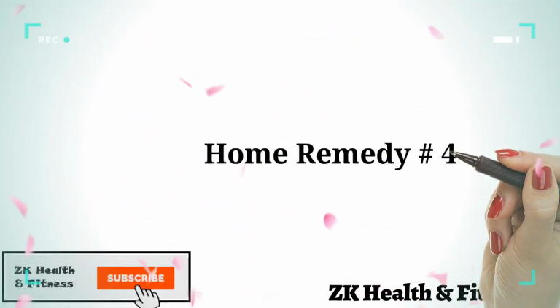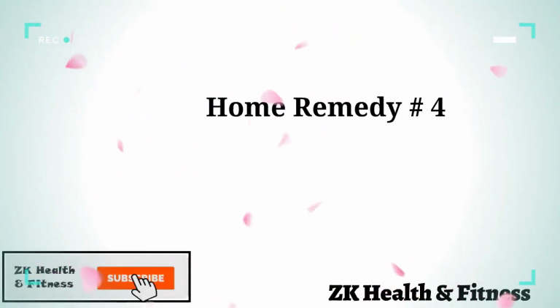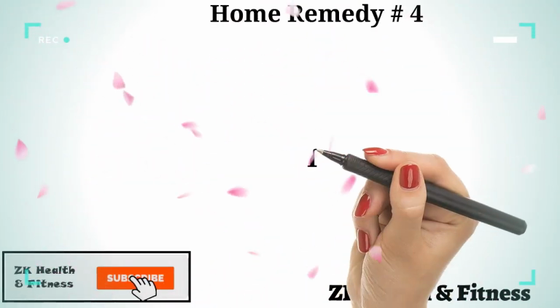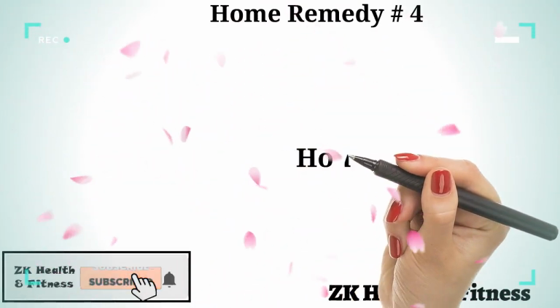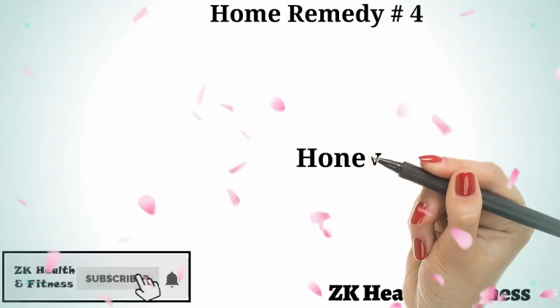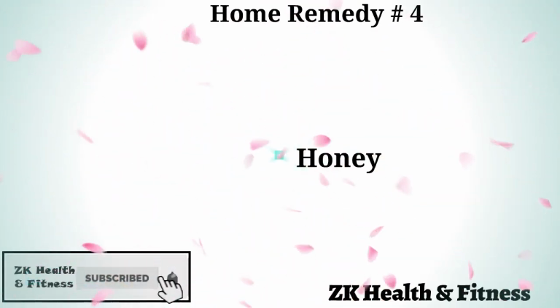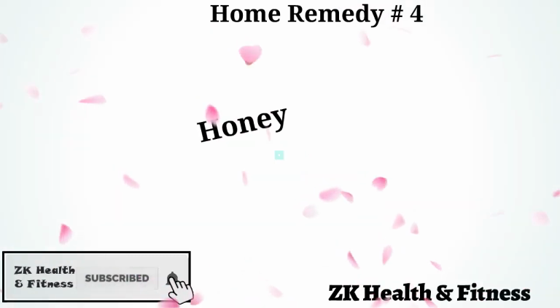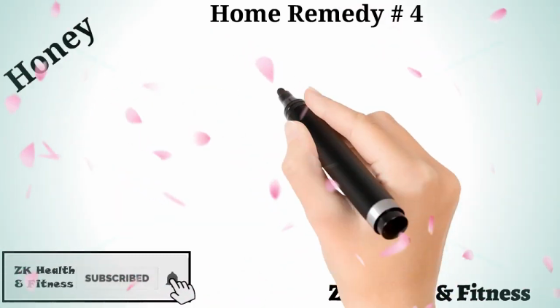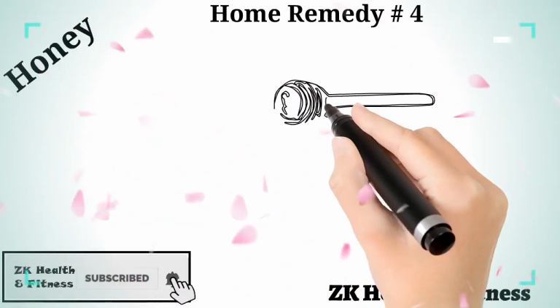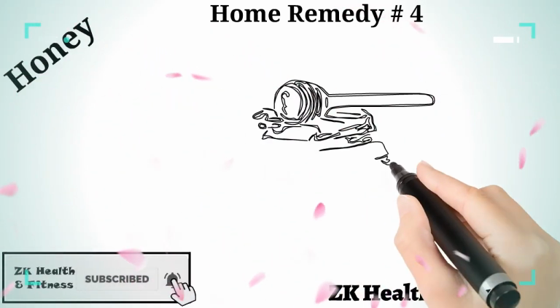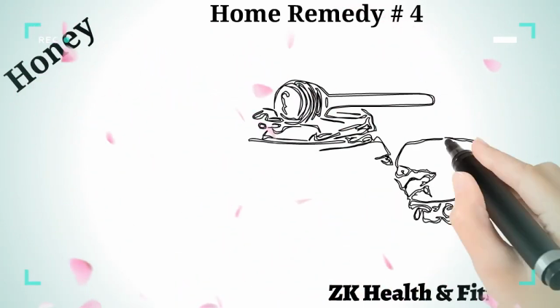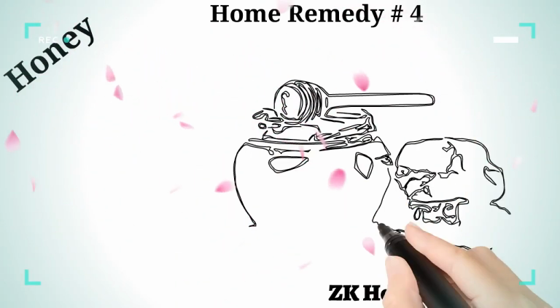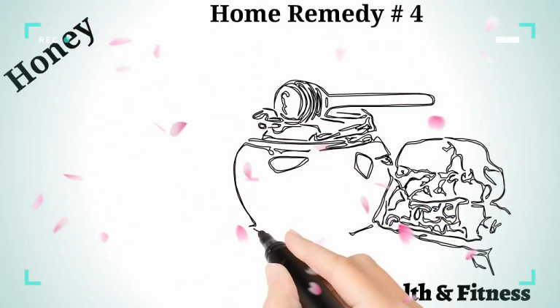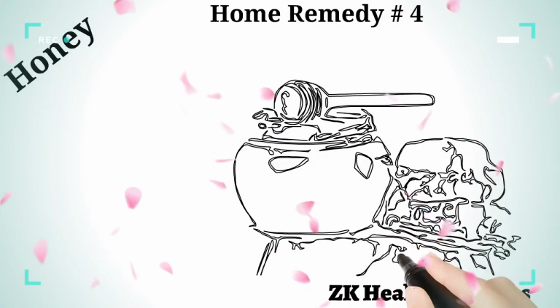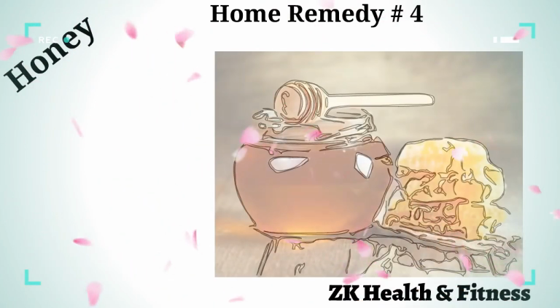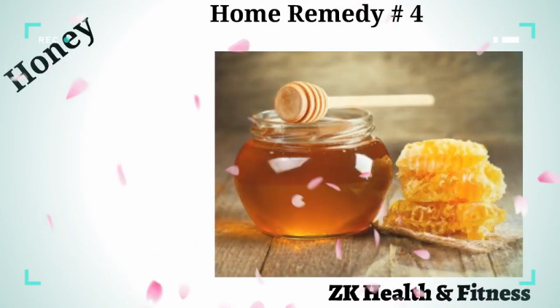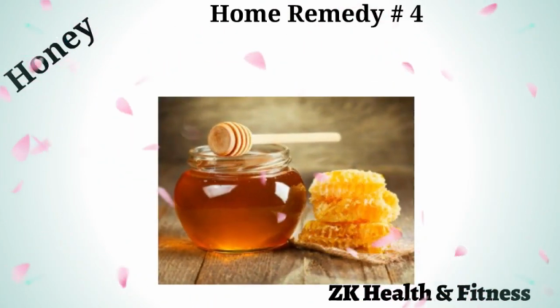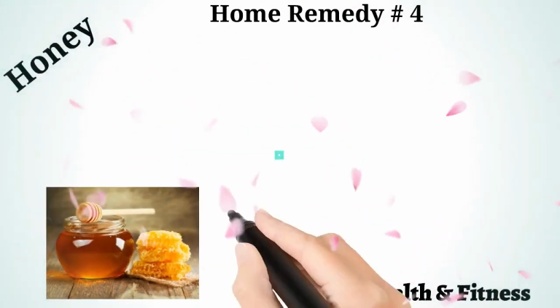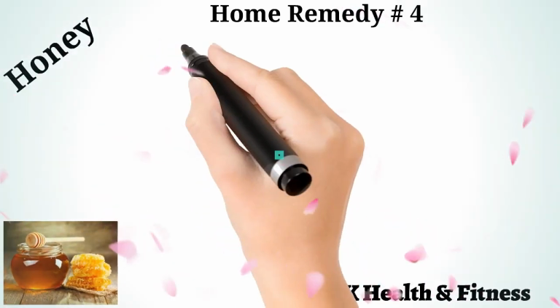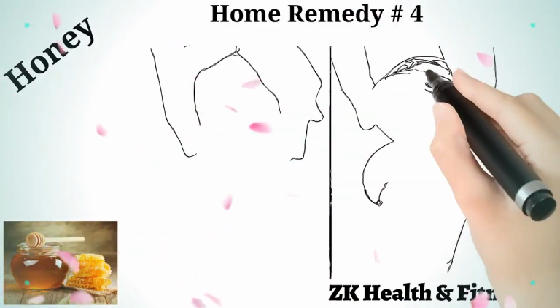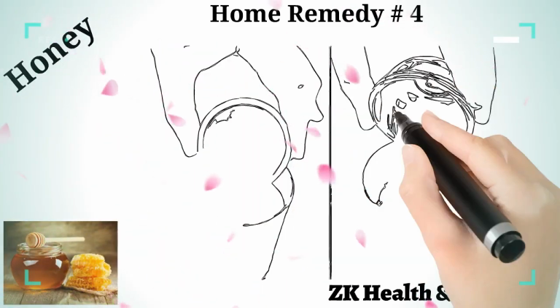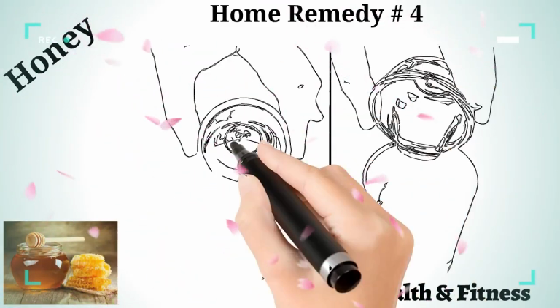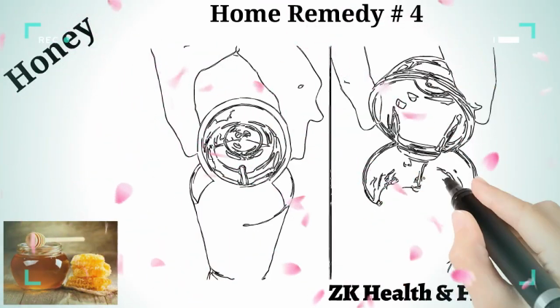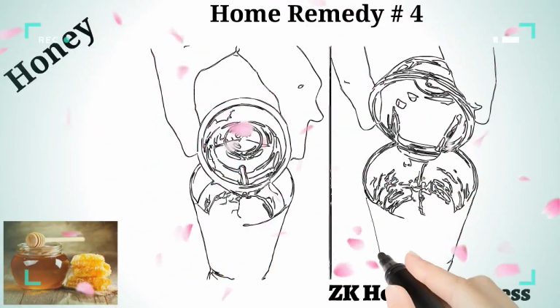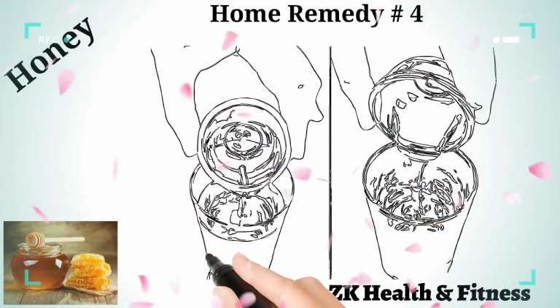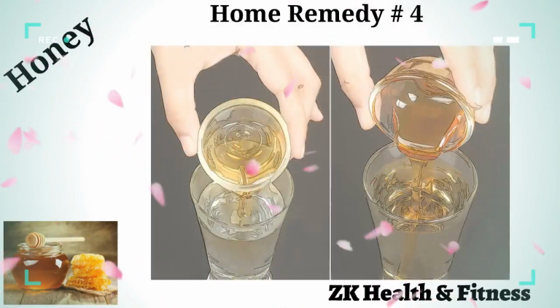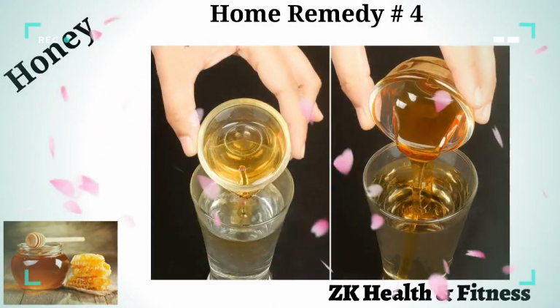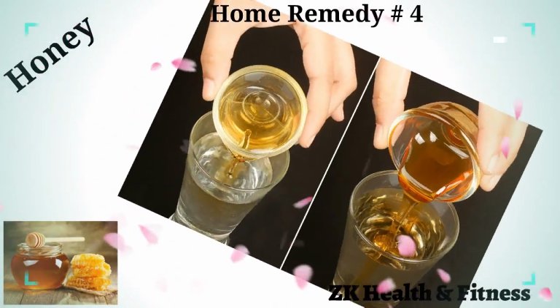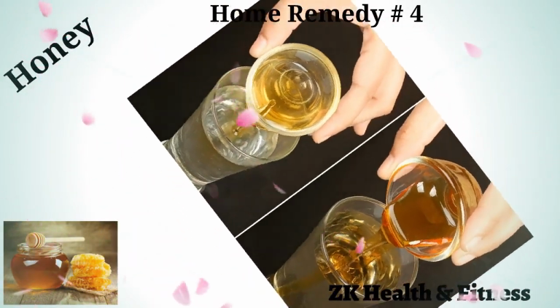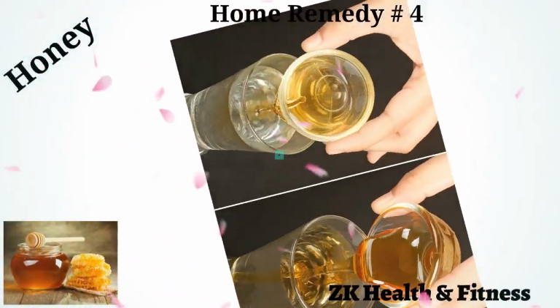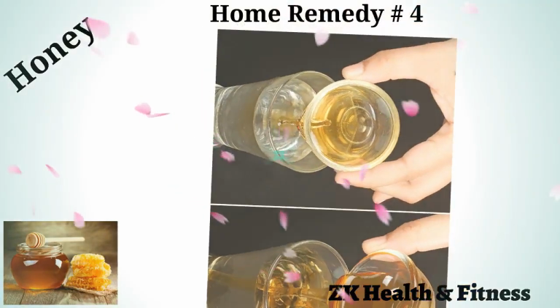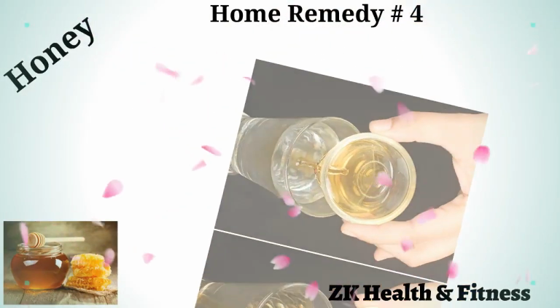Home Remedy 4: Honey. Adding honey to cough syrup is an excellent way to treat coughs and colds. Take a tablespoon of honey in some warm water and consume slowly. Perform this a couple of times per day.